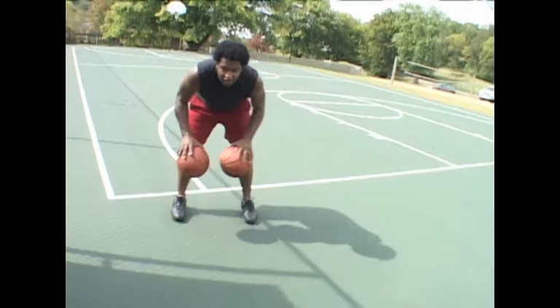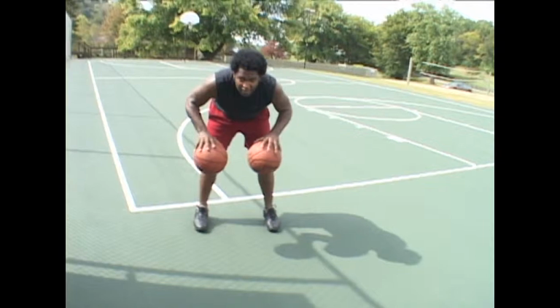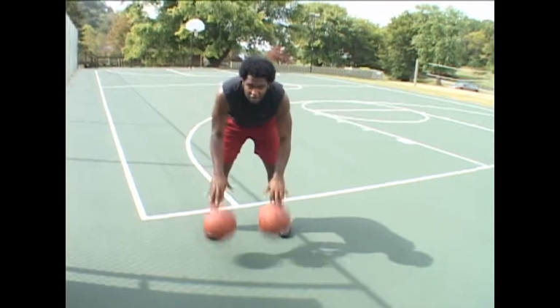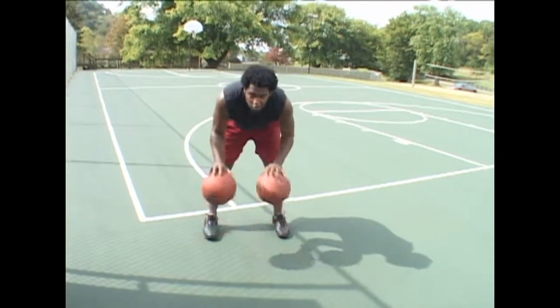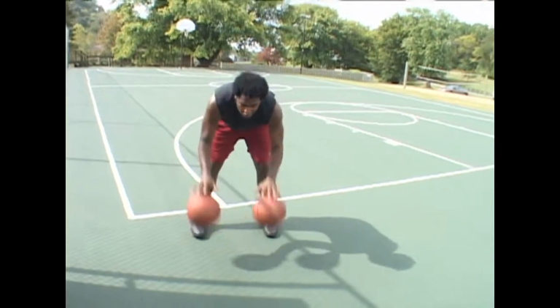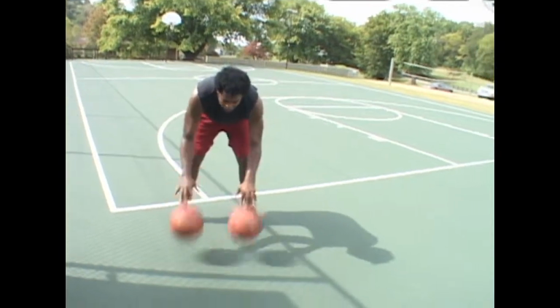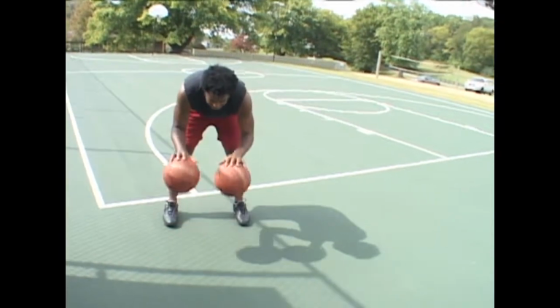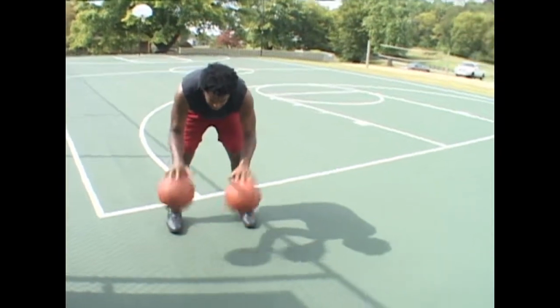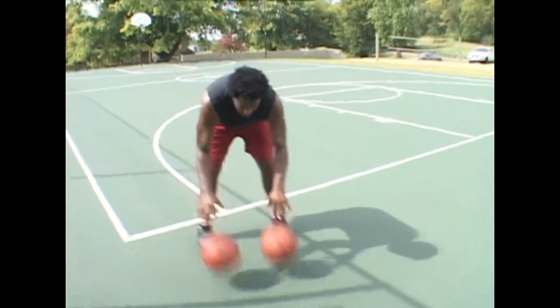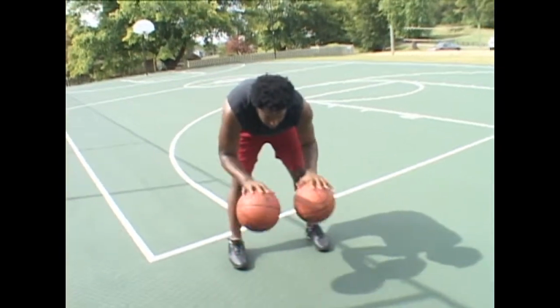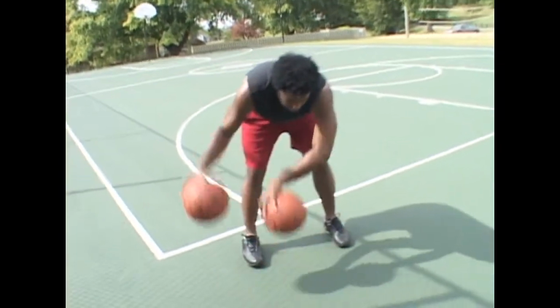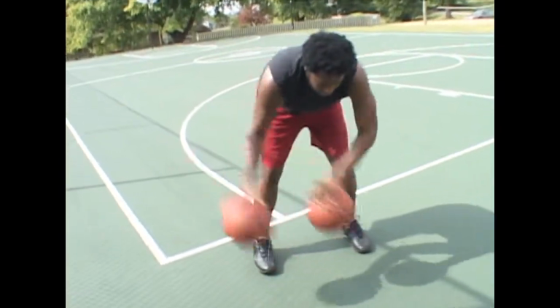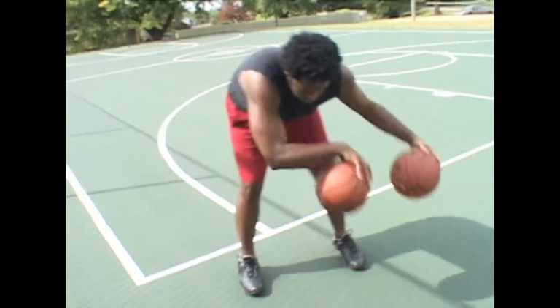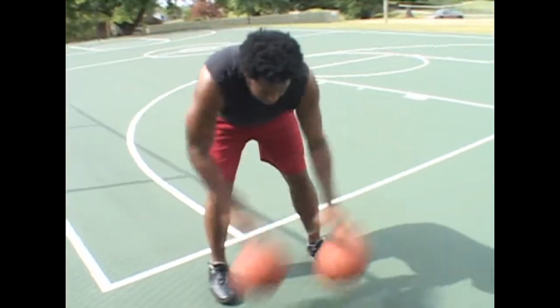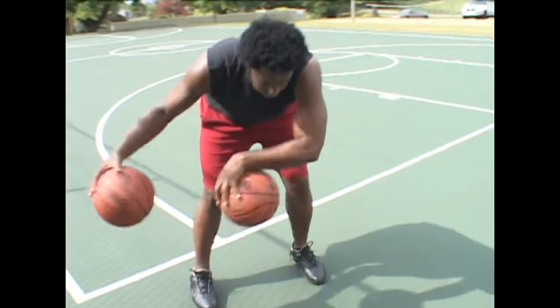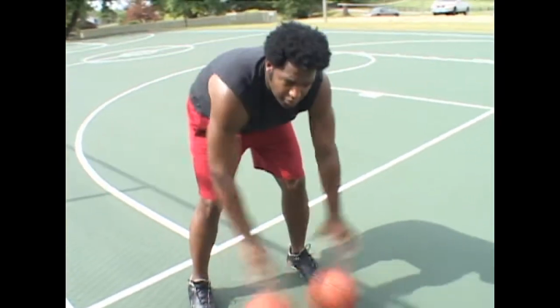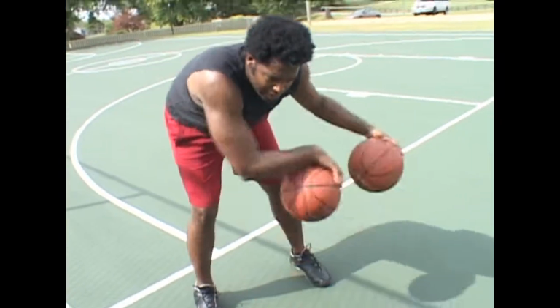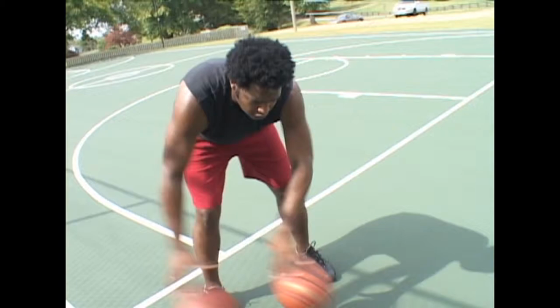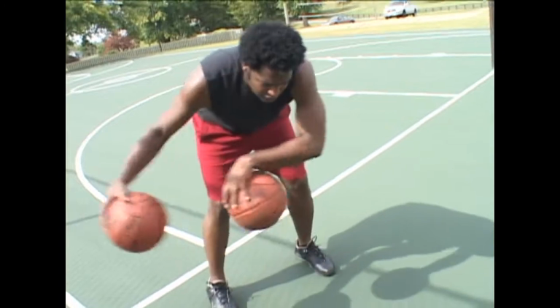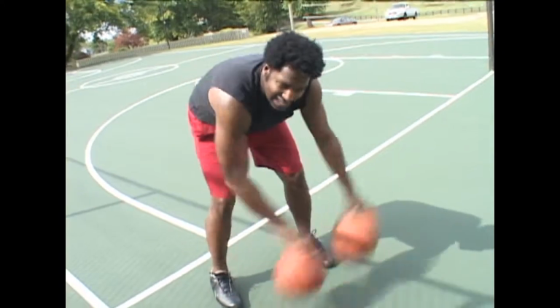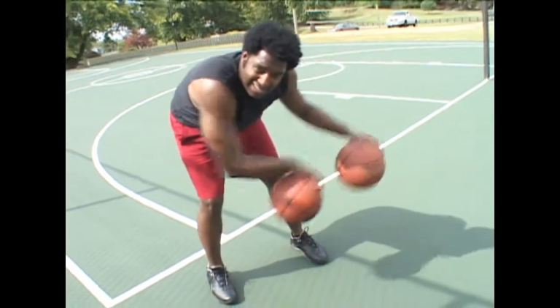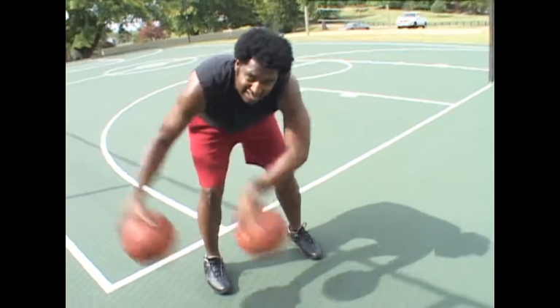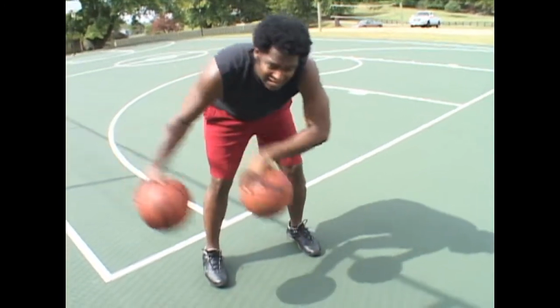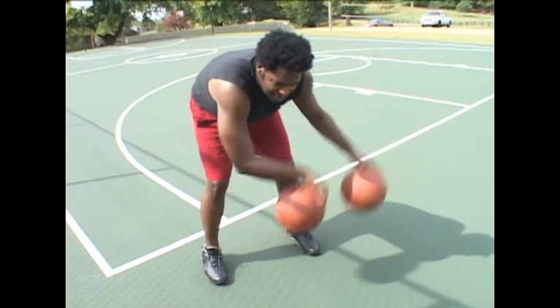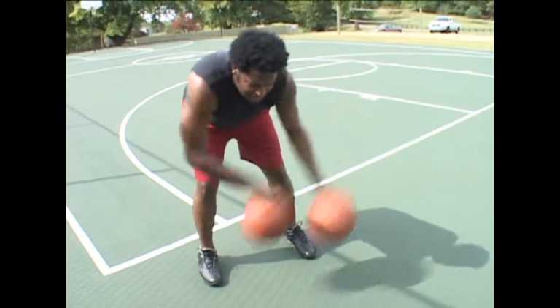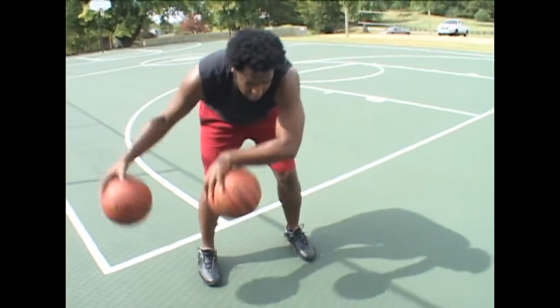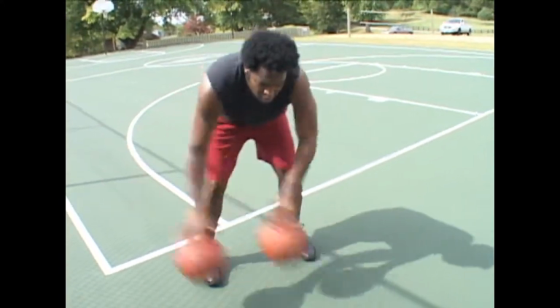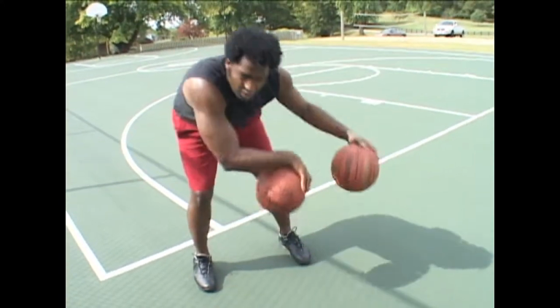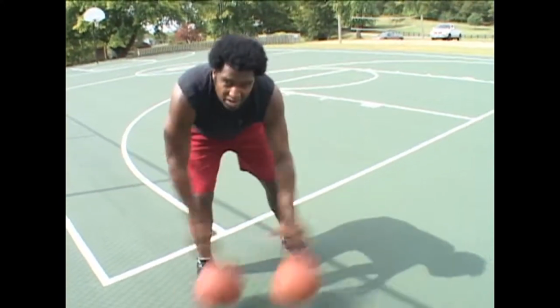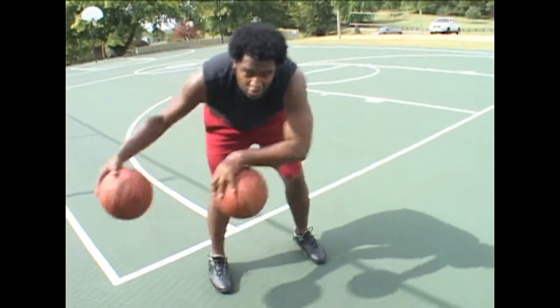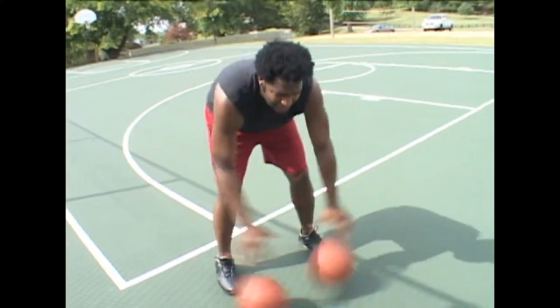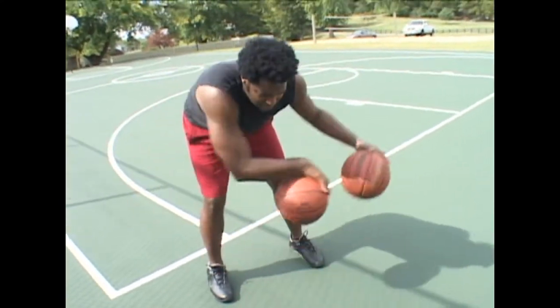Call this one windshield wipers. What we're going to do is take the basketballs back and forth, side to side, just like this. Now you go, why do you do a drill like this?